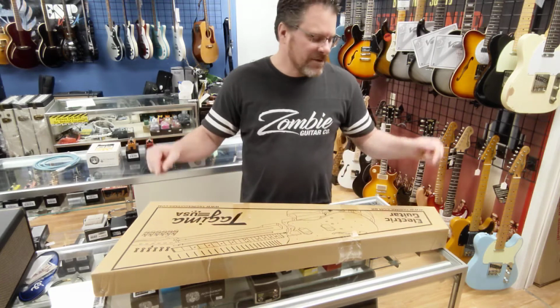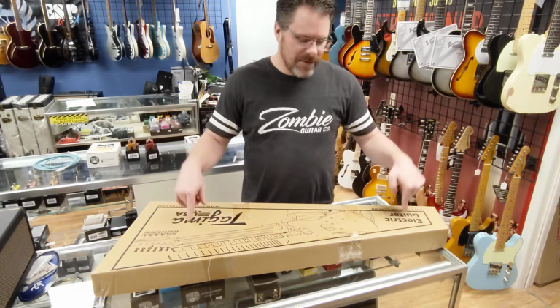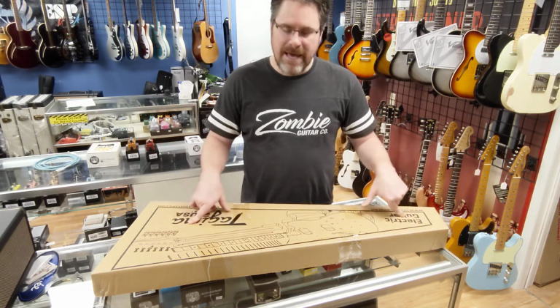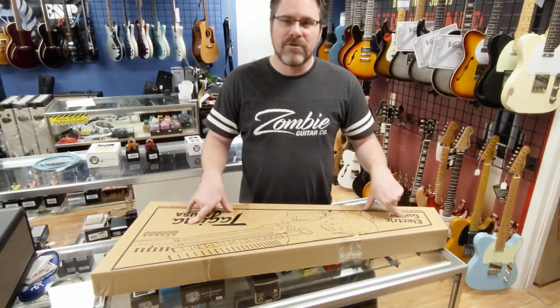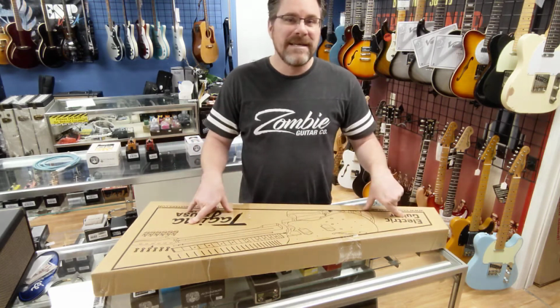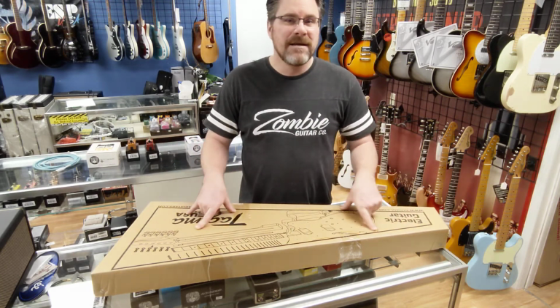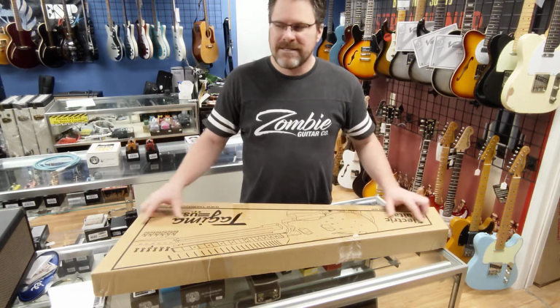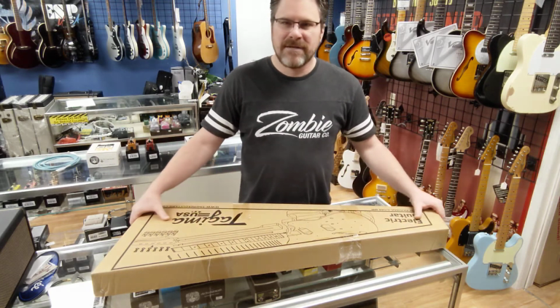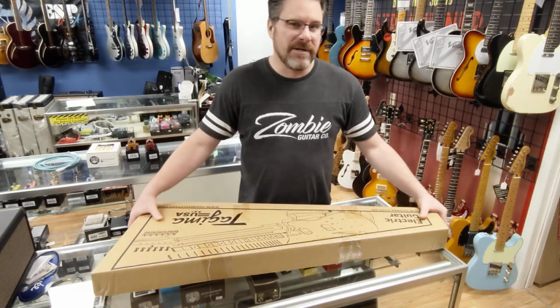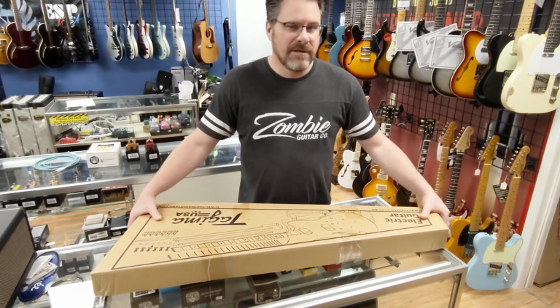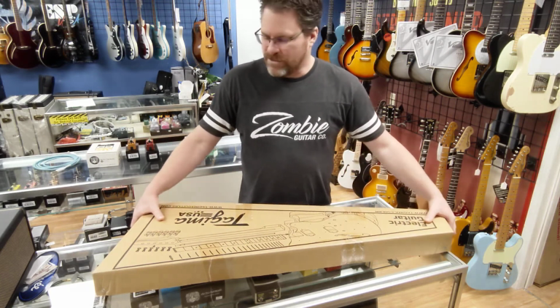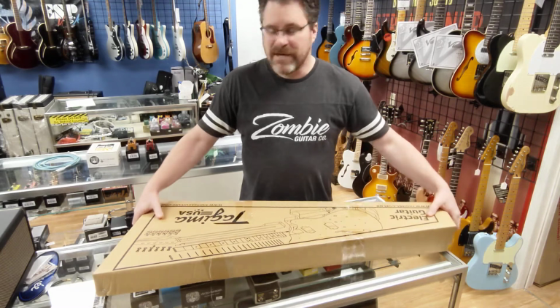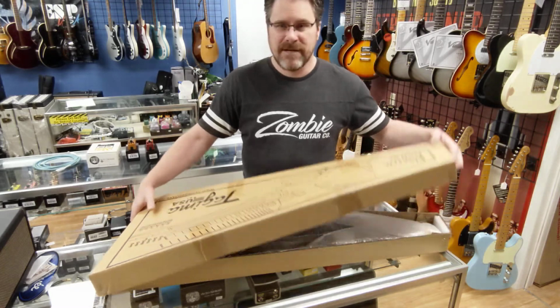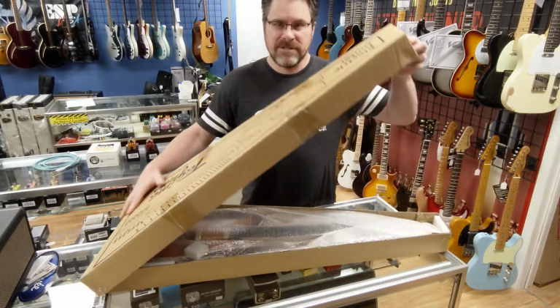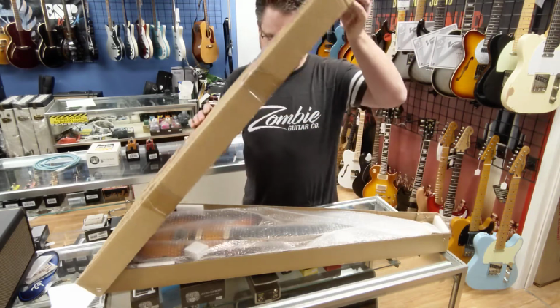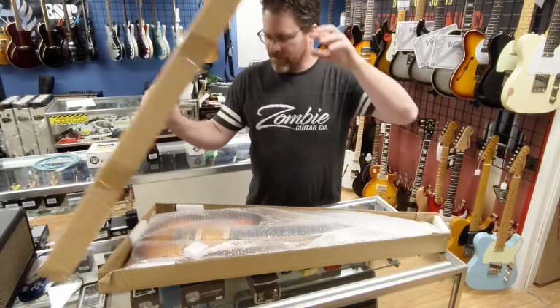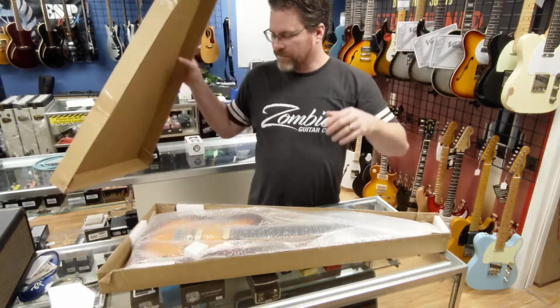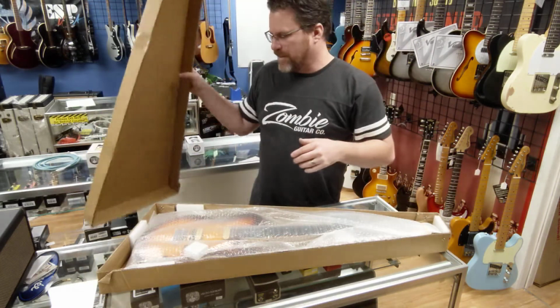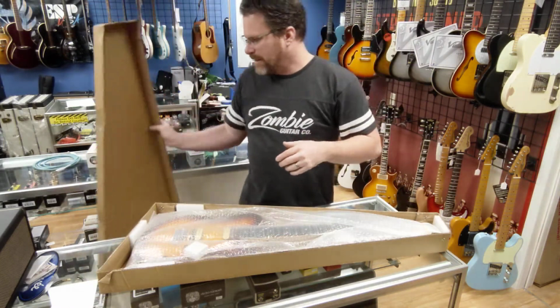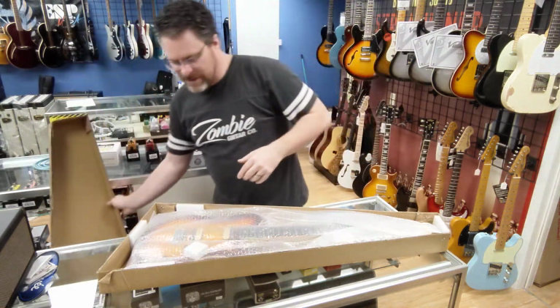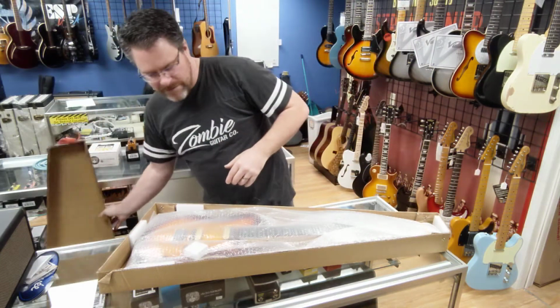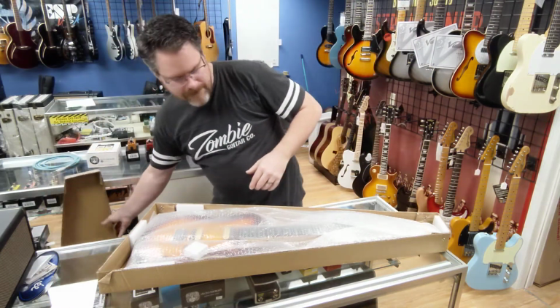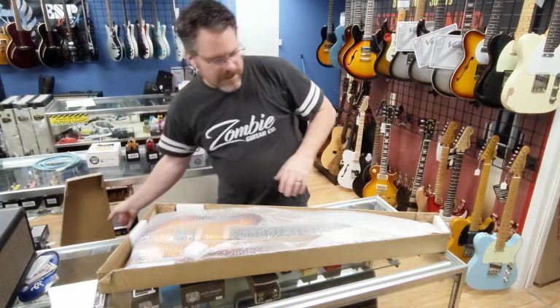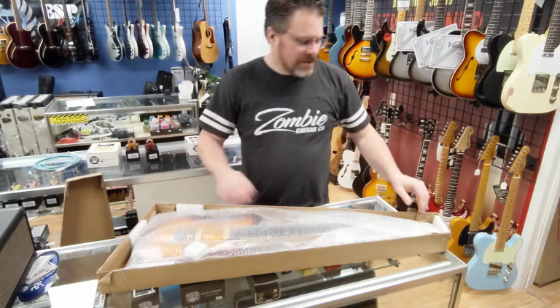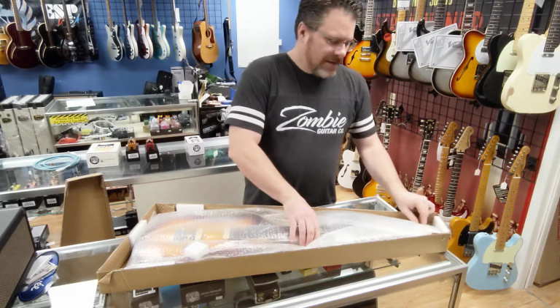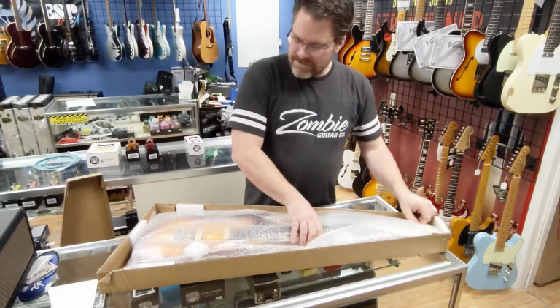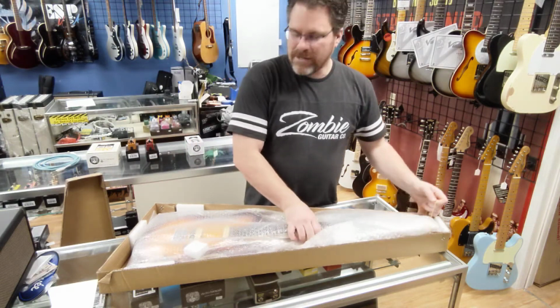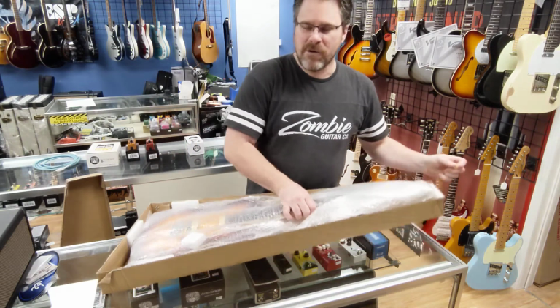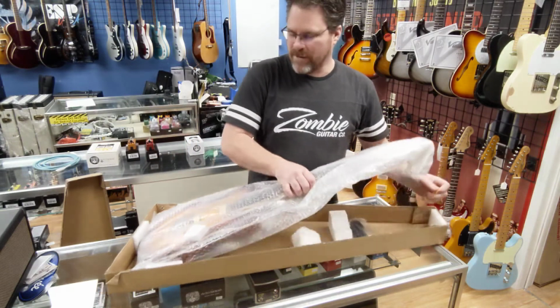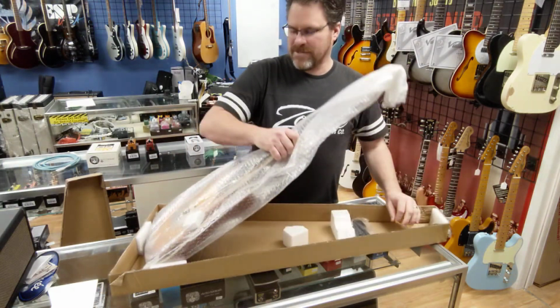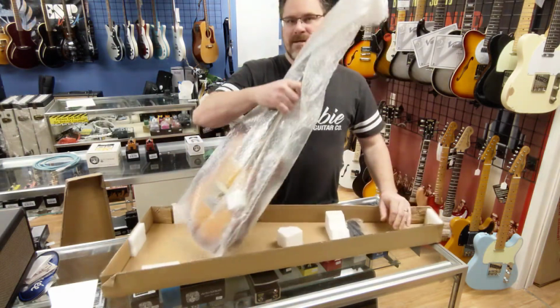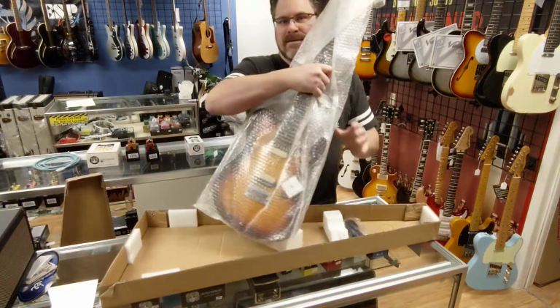This is going to be a Grace 700. So the Grace 700, let's check it out. It's gonna be a Tele style. It's gonna have the Zebra El Niko pickups in here.